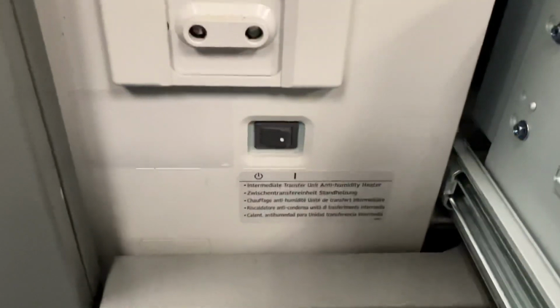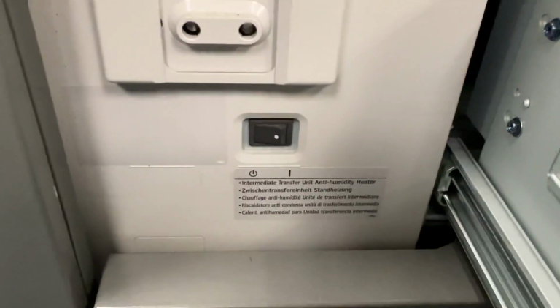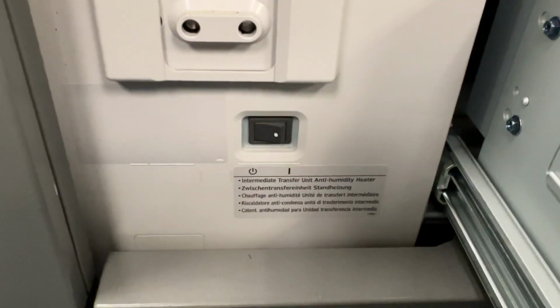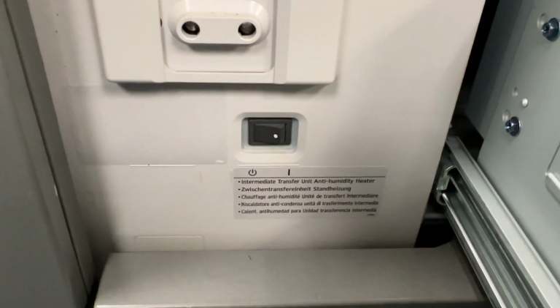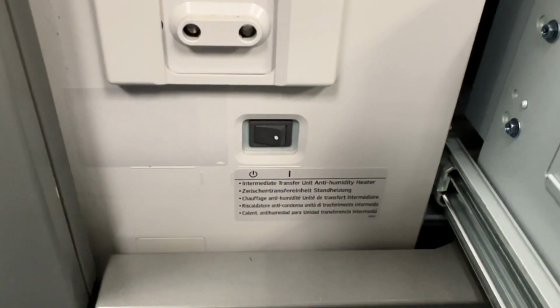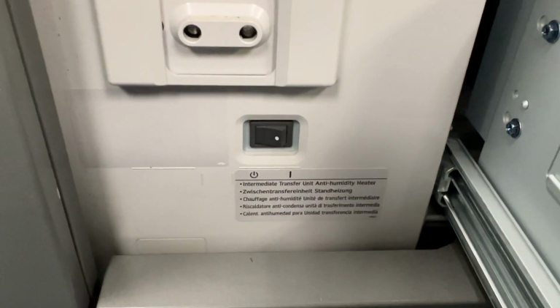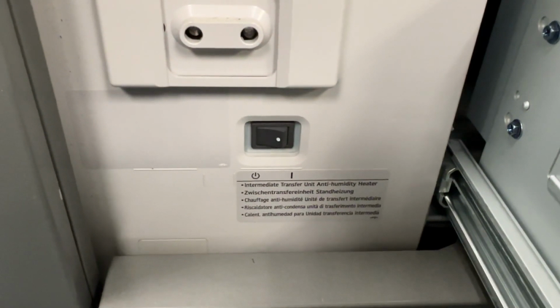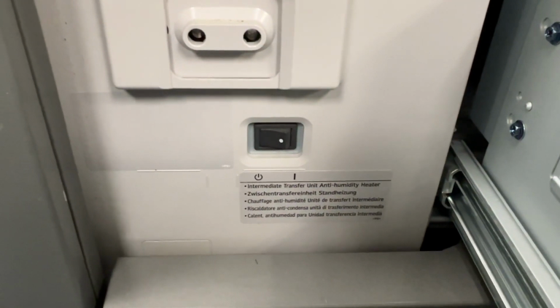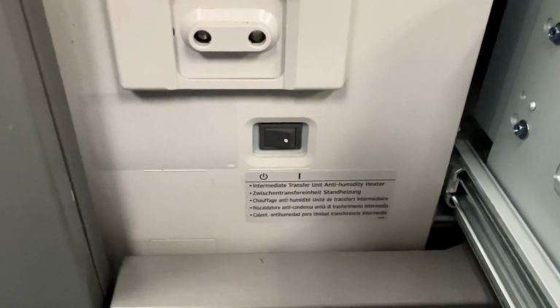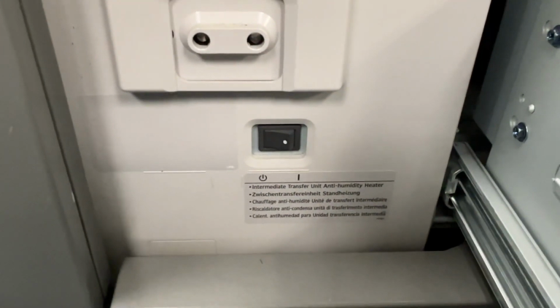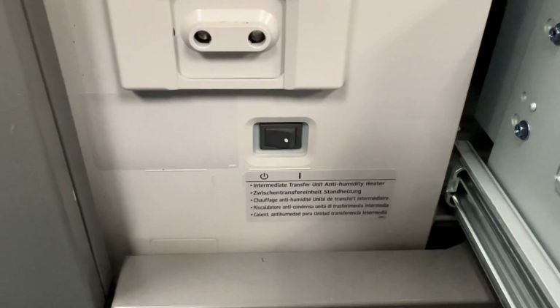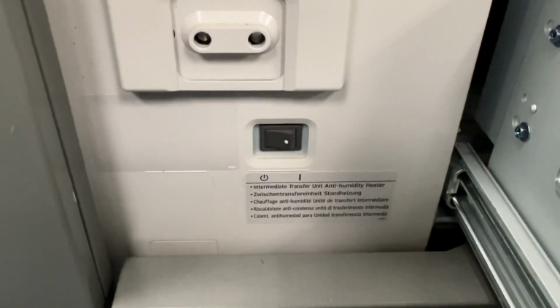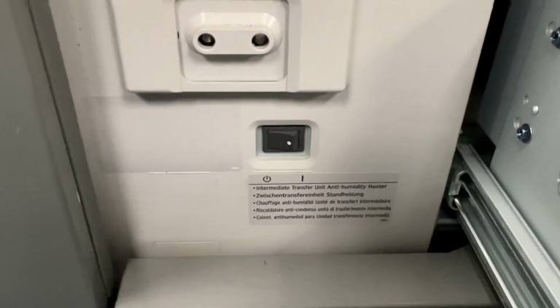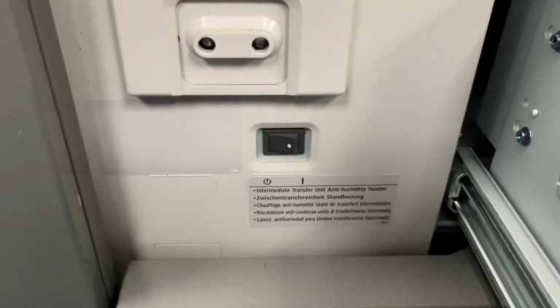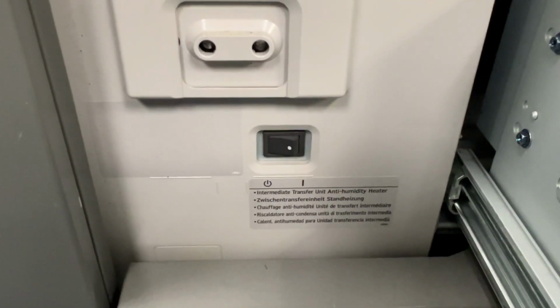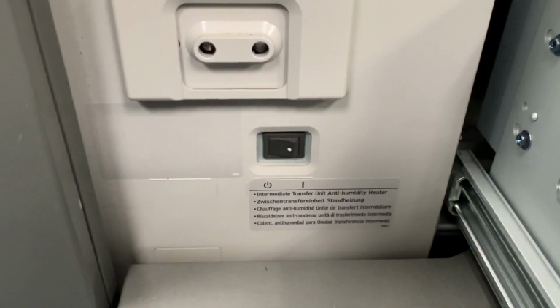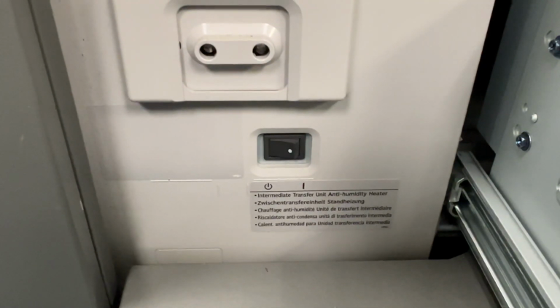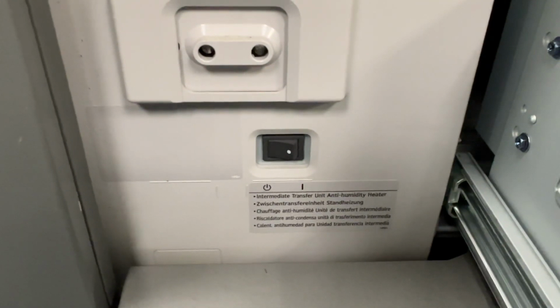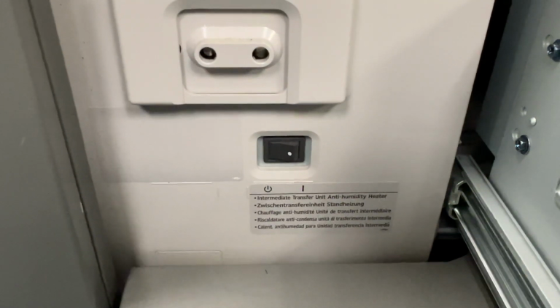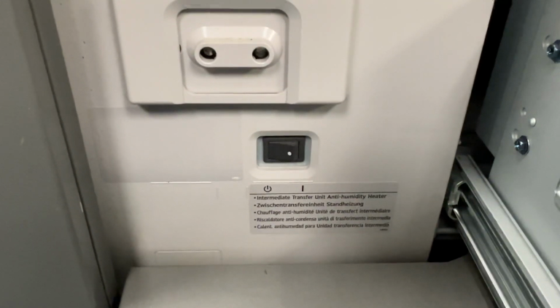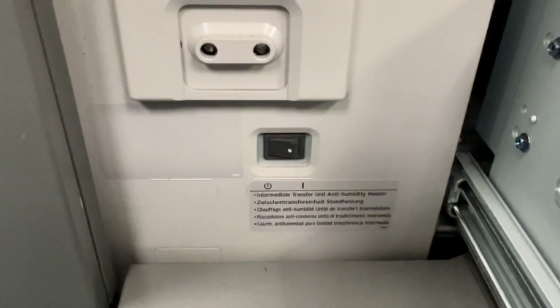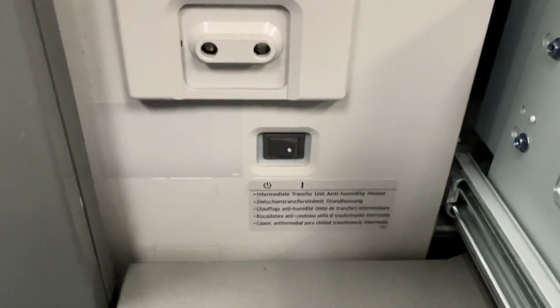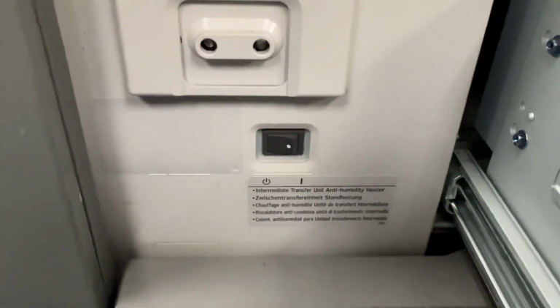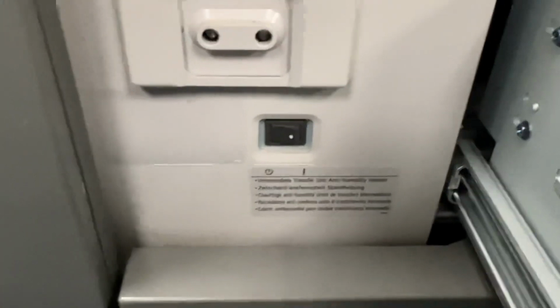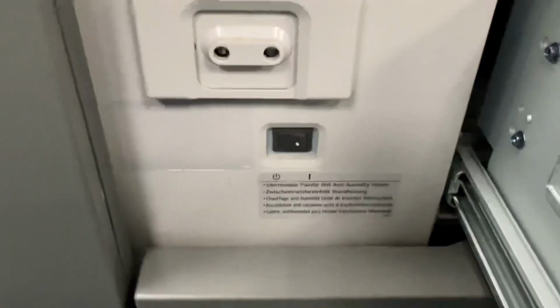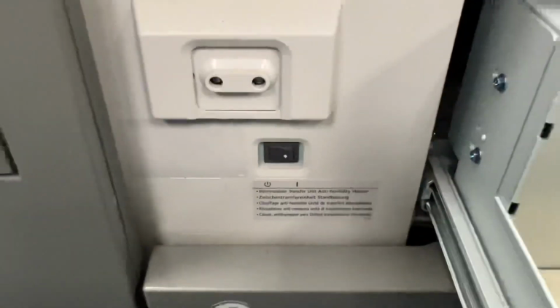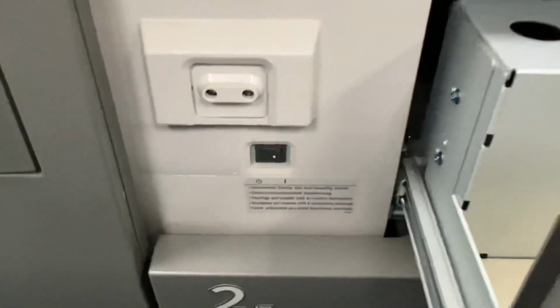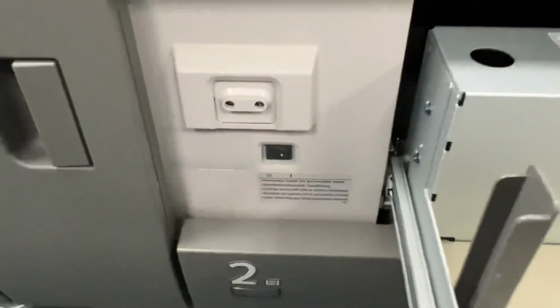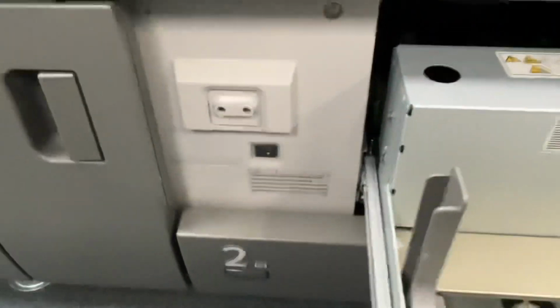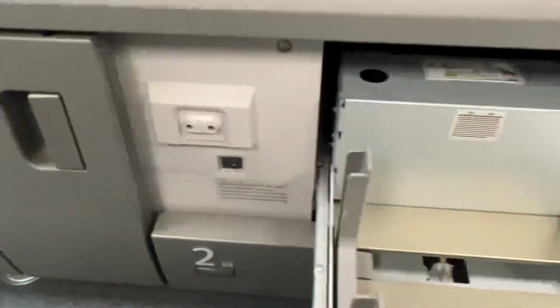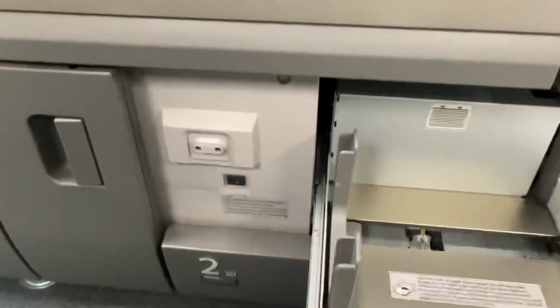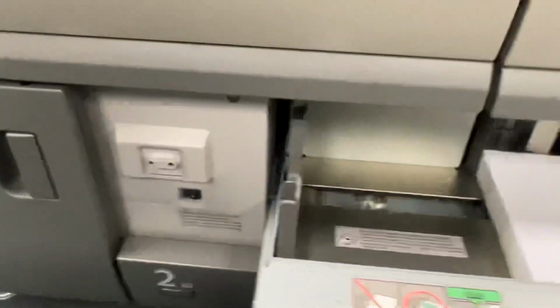It's the anti-humidity heater sensor. During the winter, I turn mine off because it's not needed. During the summer, I'll flip that back on. It keeps everything warm and keeps the humidity out, especially if you're in a high humidity environment.